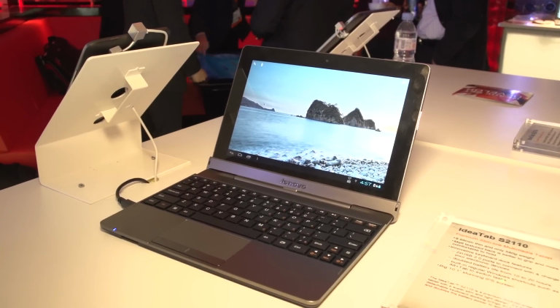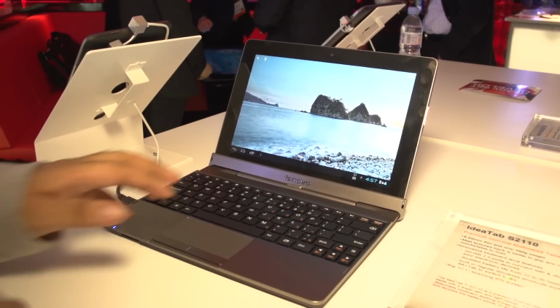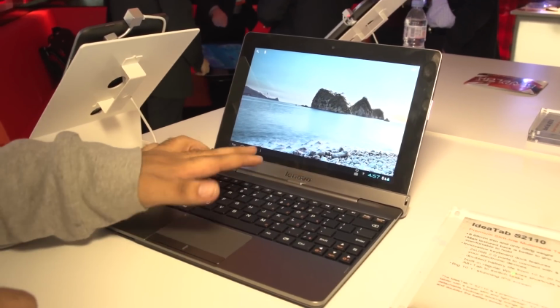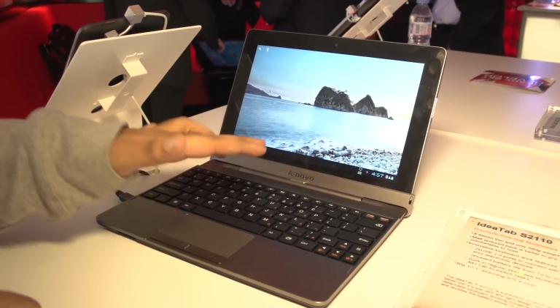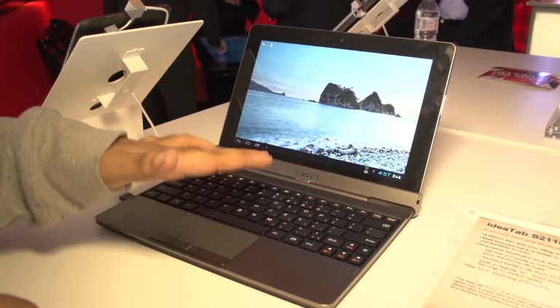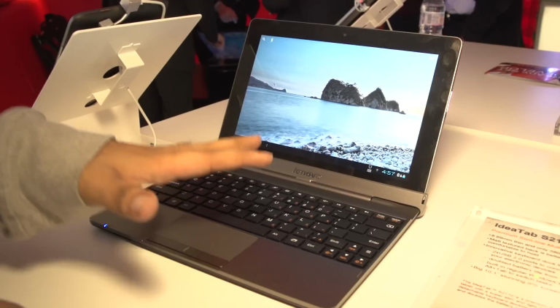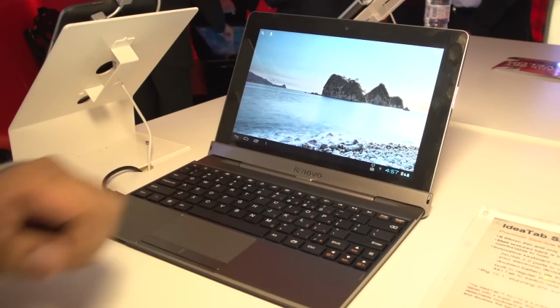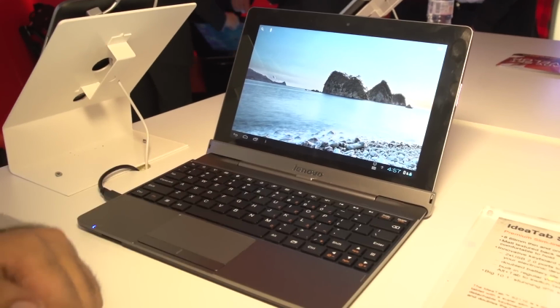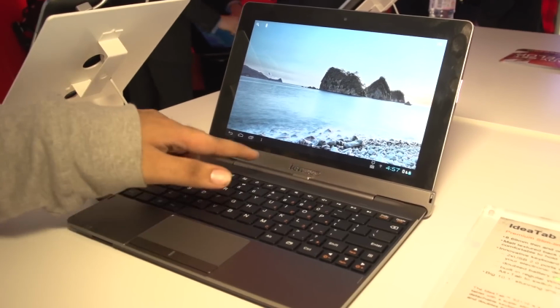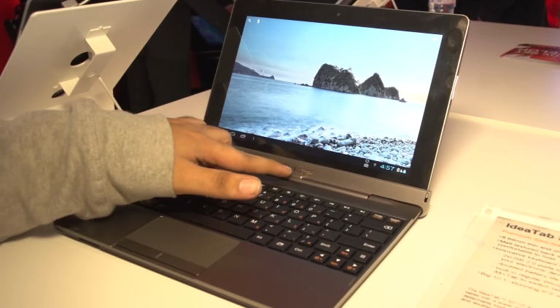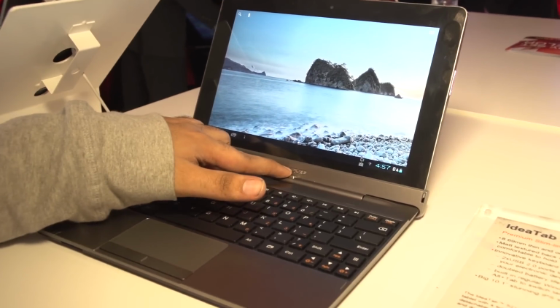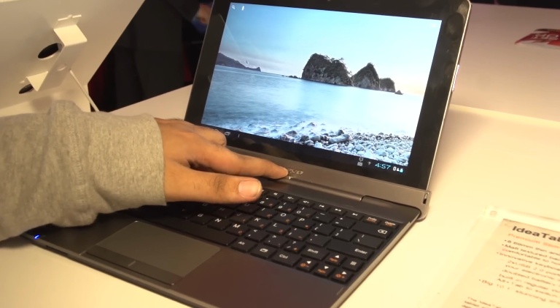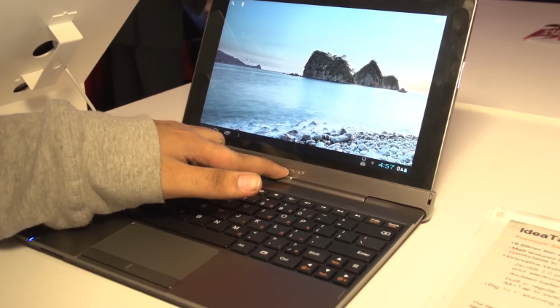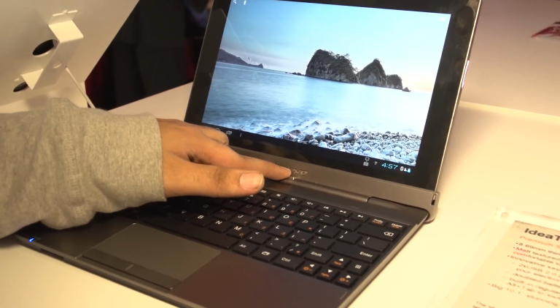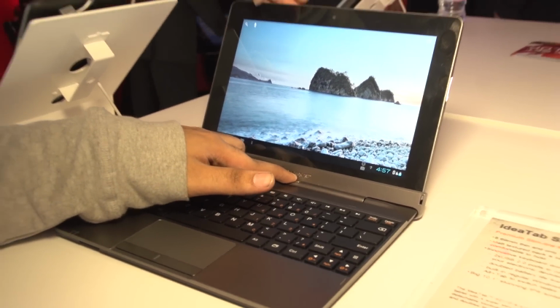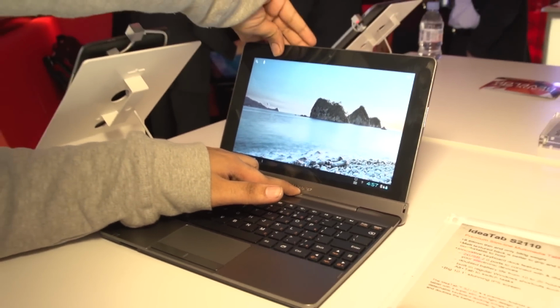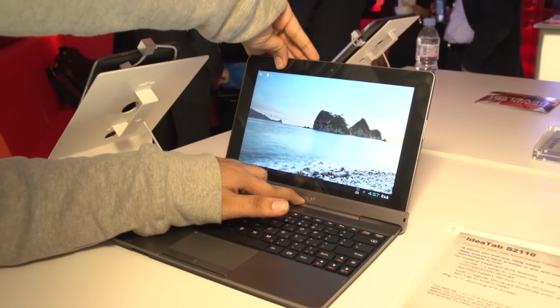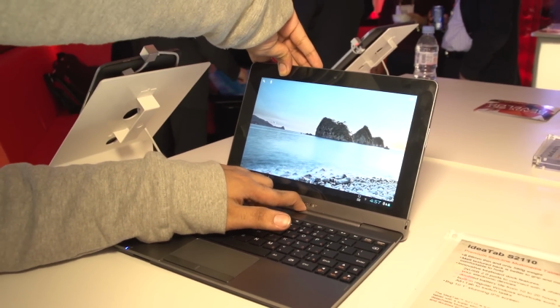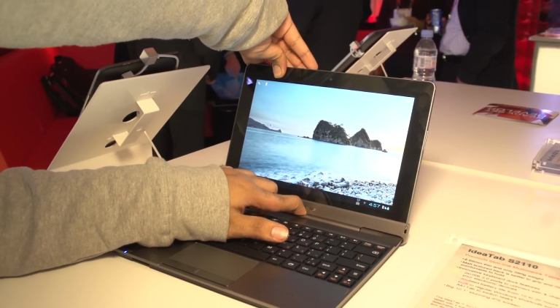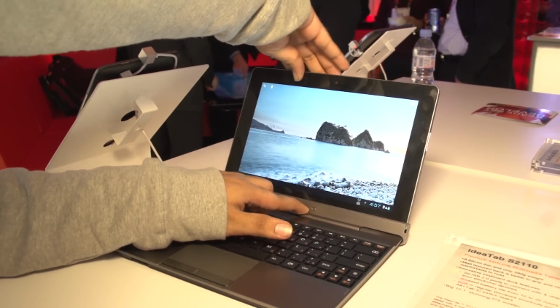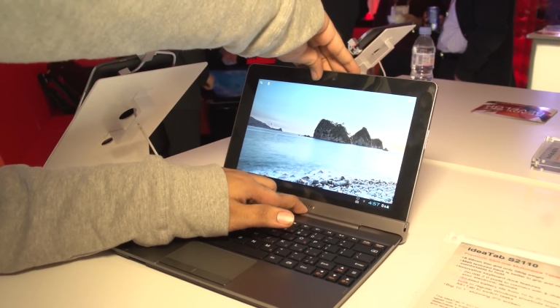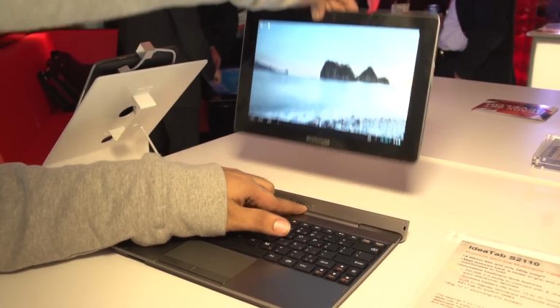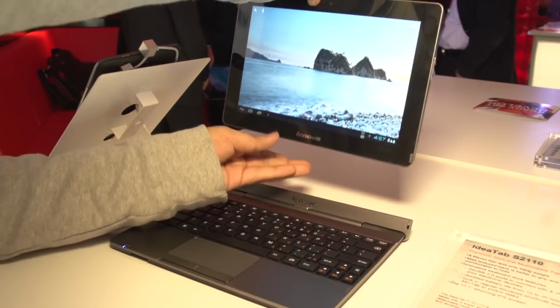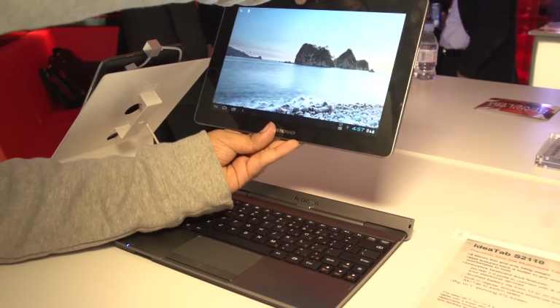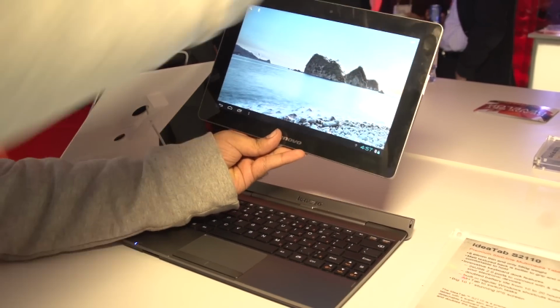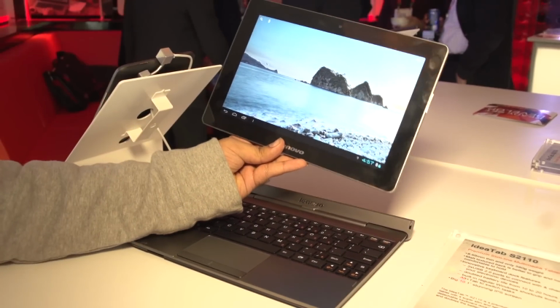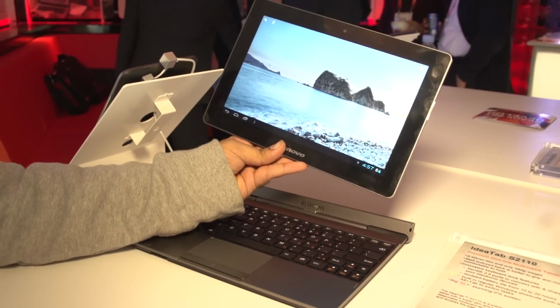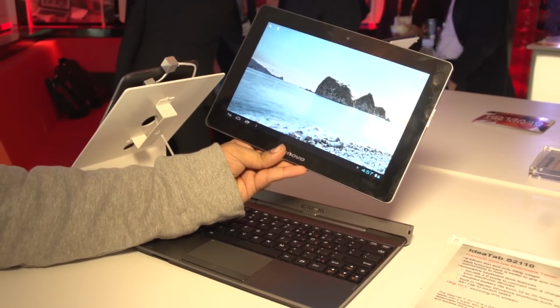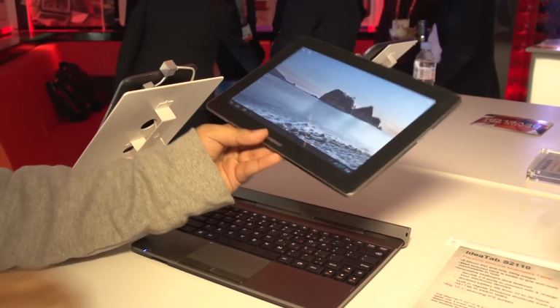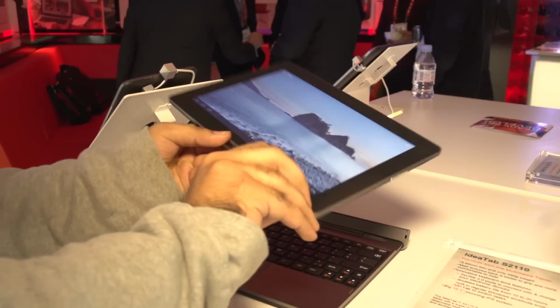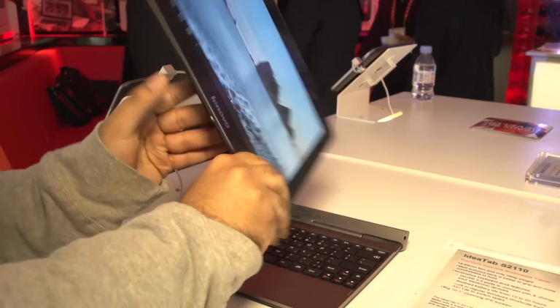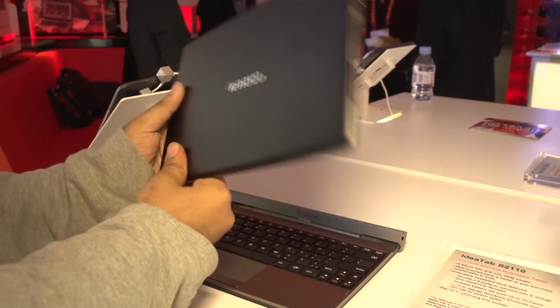As you can see, the tablet is docked into the keyboard dock and right now I'm going to be pressing this. As soon as I press it, it just pops out. This is the tablet itself which can be used independently.